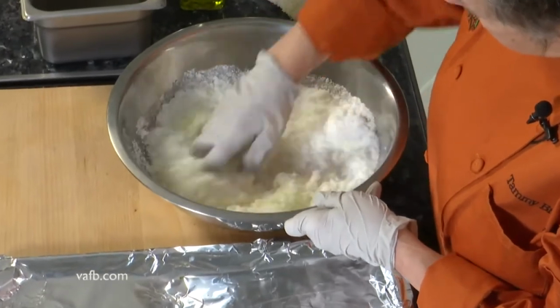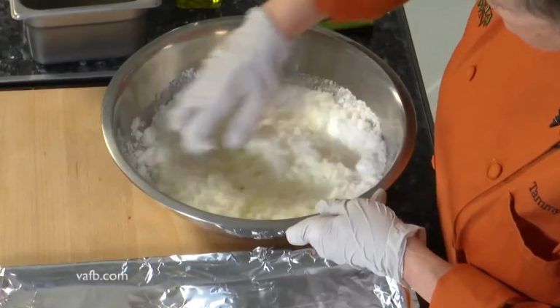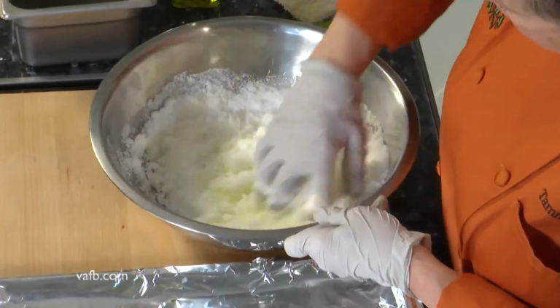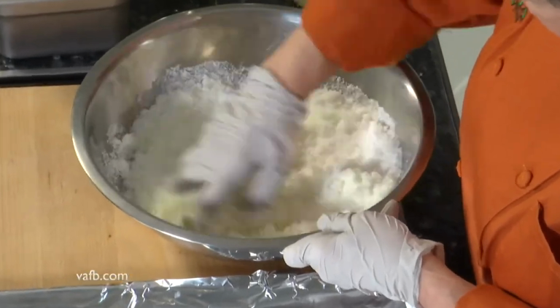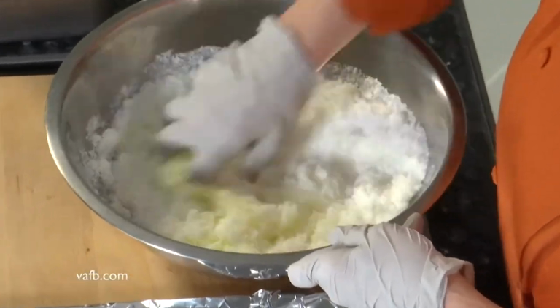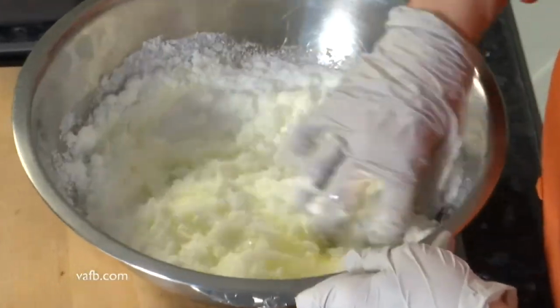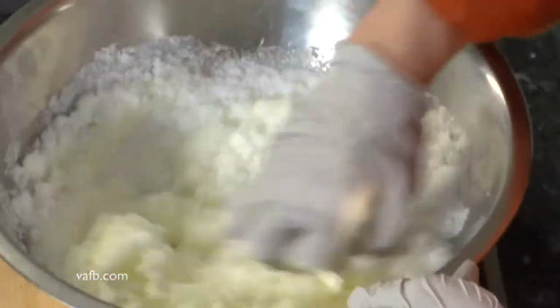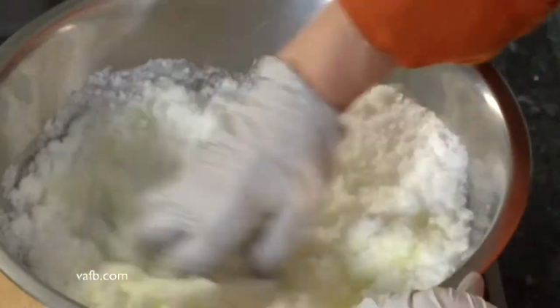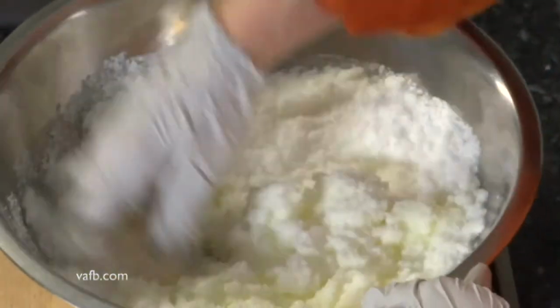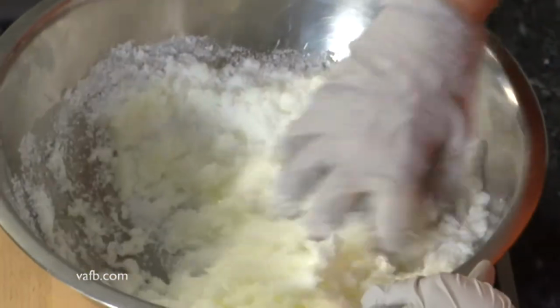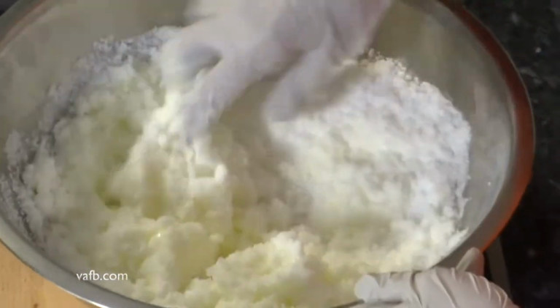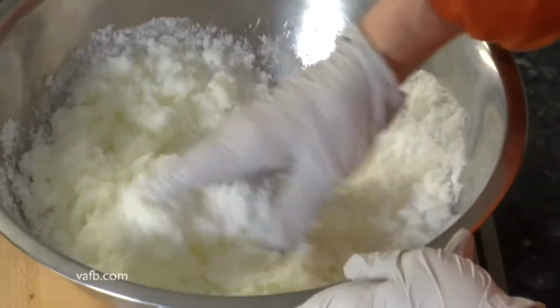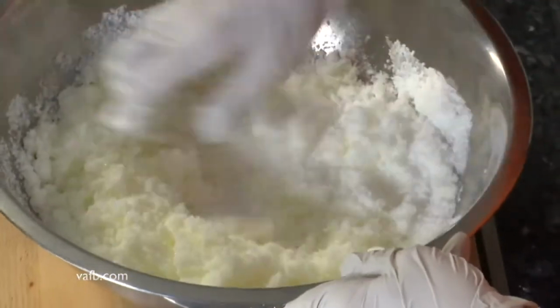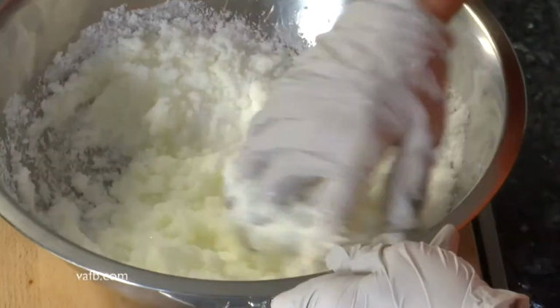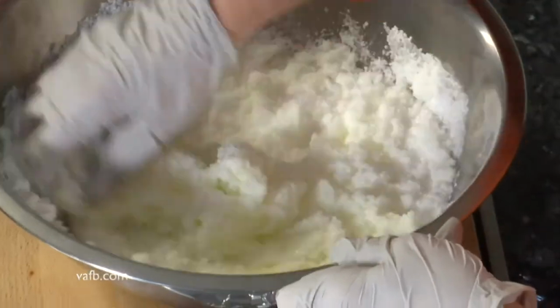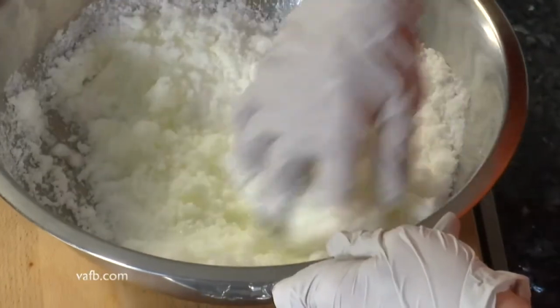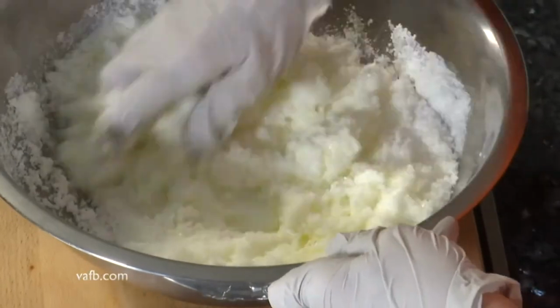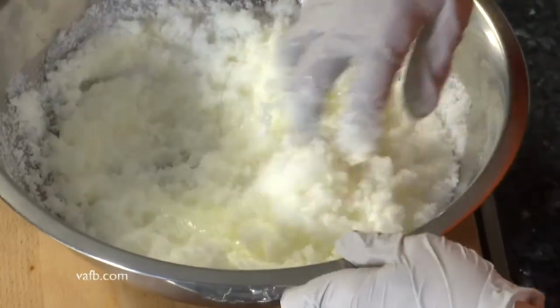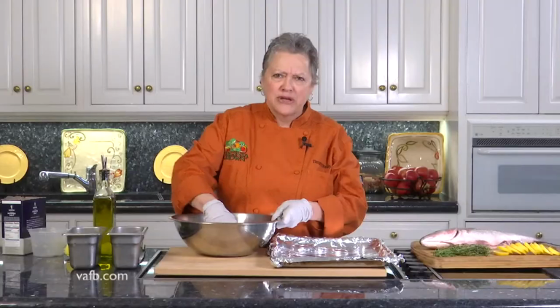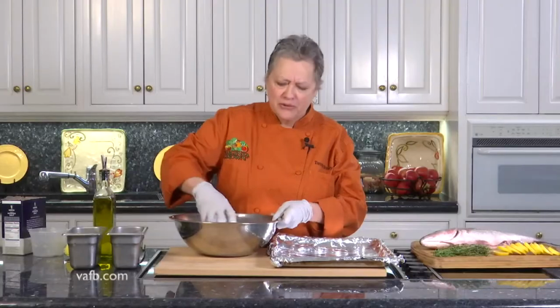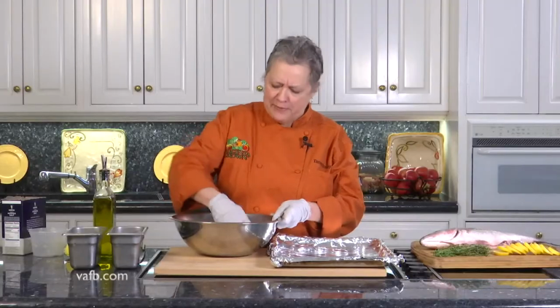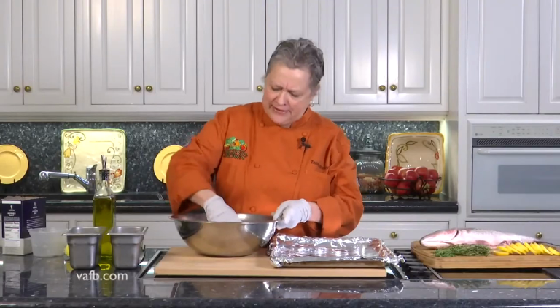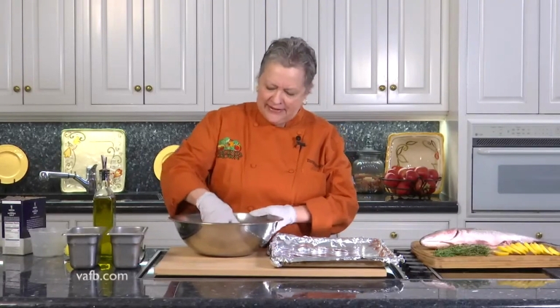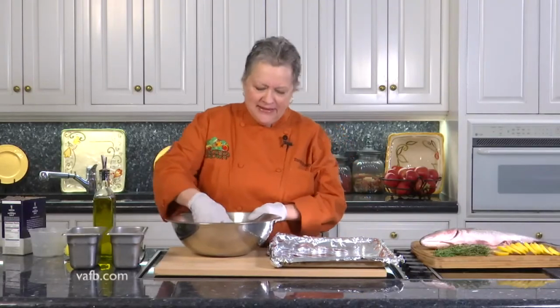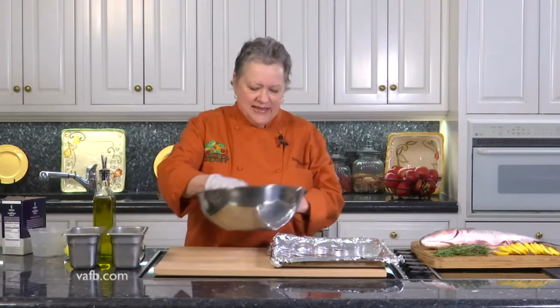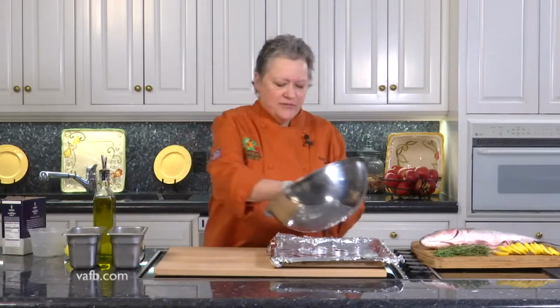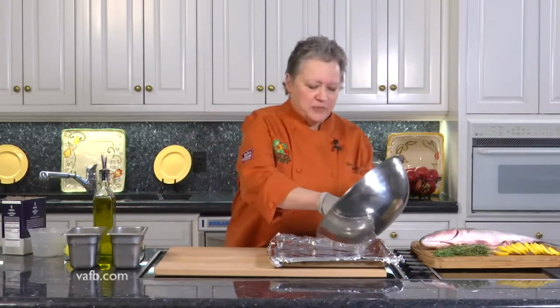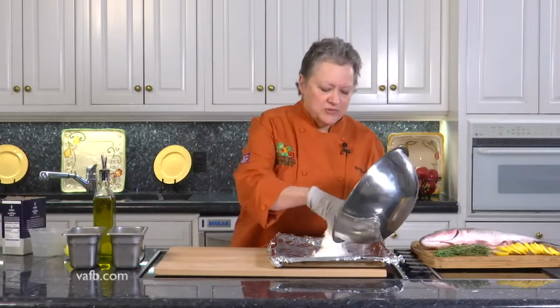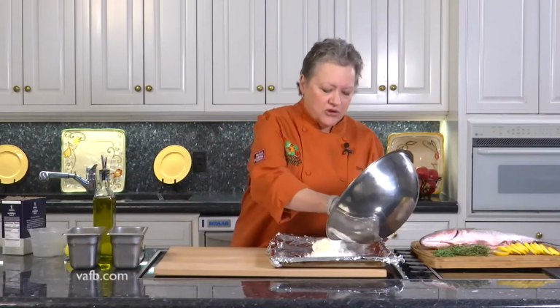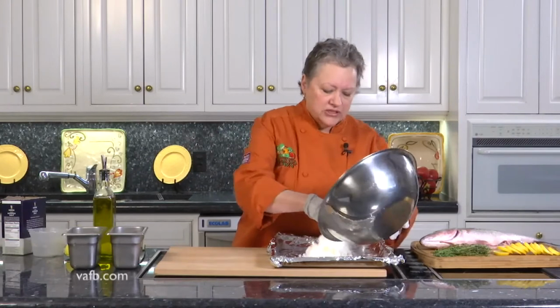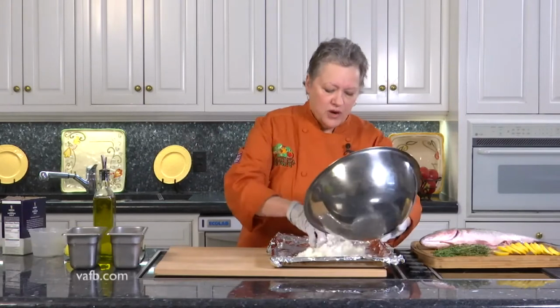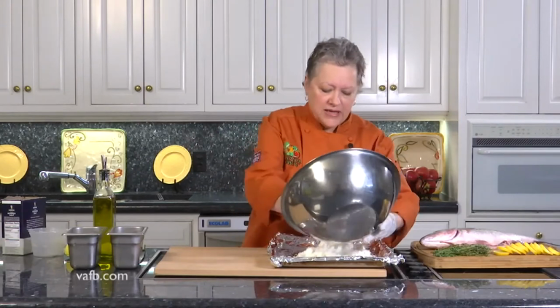Nice and thorough mixture — kind of sticky. It reminds me of snow cream when I was growing up. We want to put some salt crust on our pan.